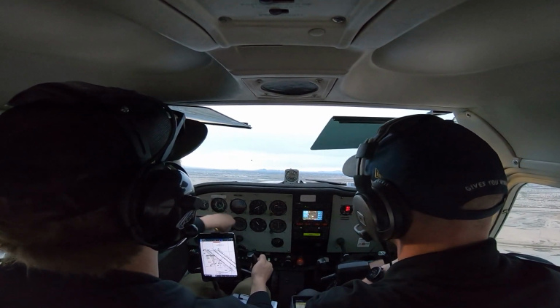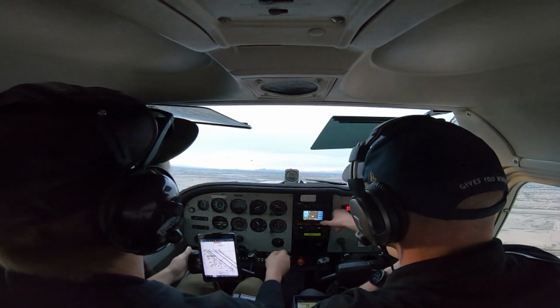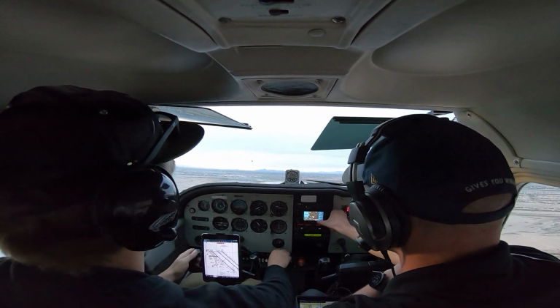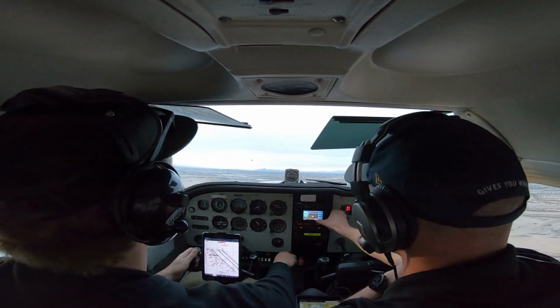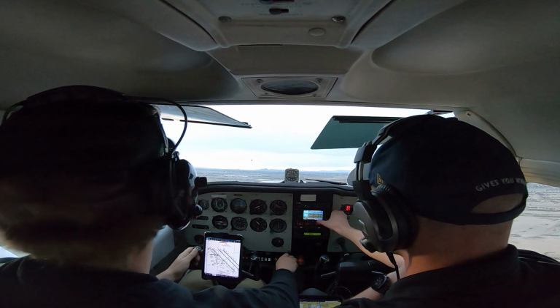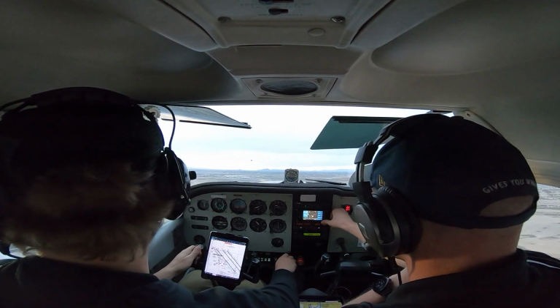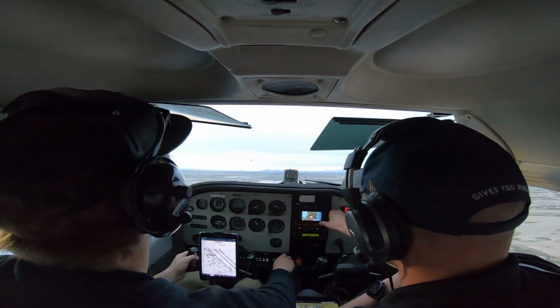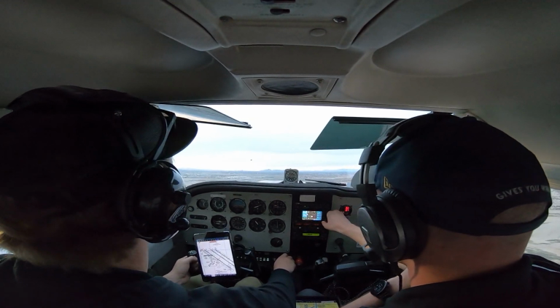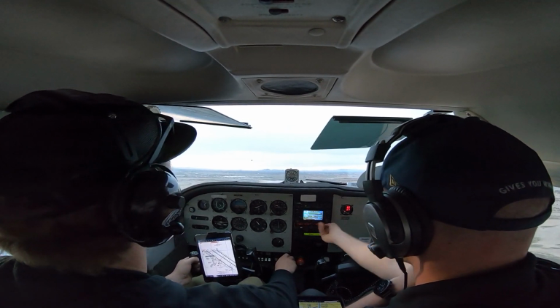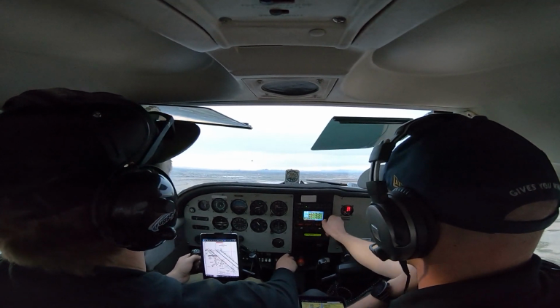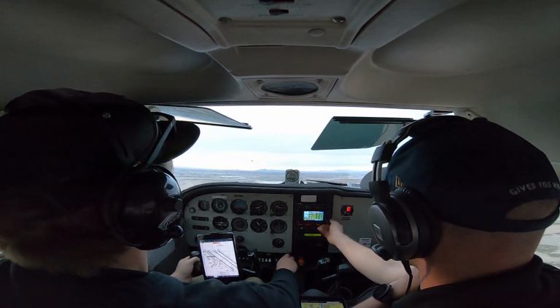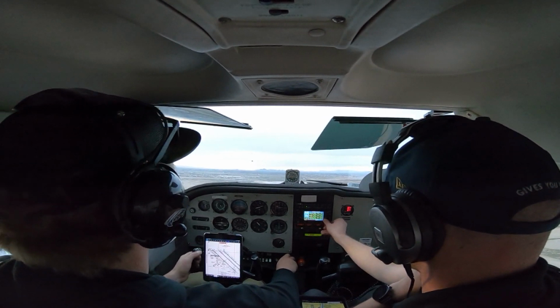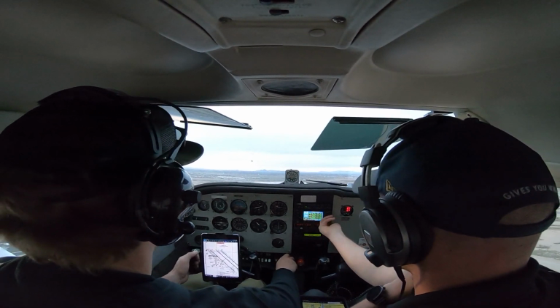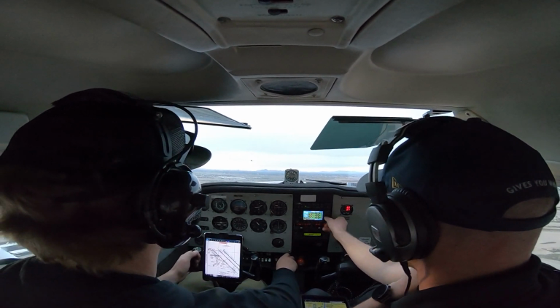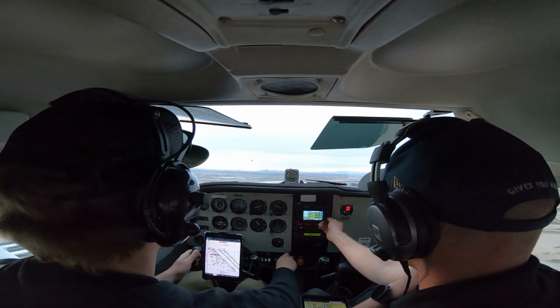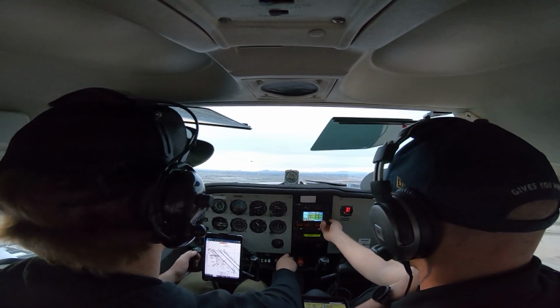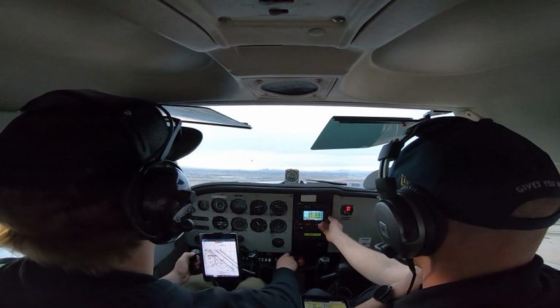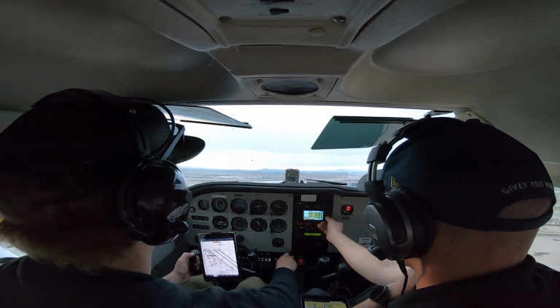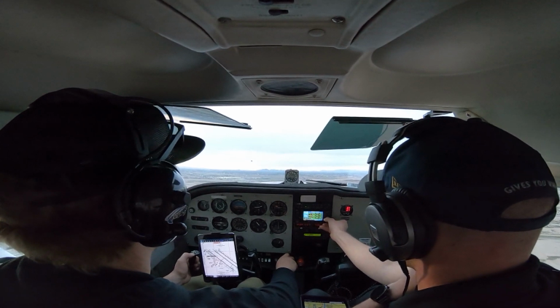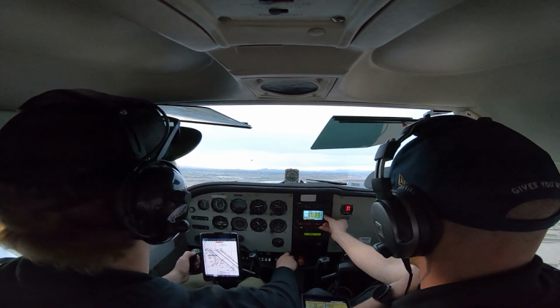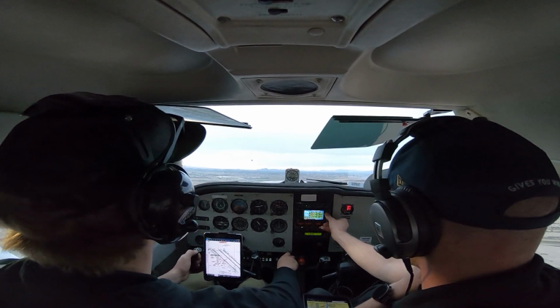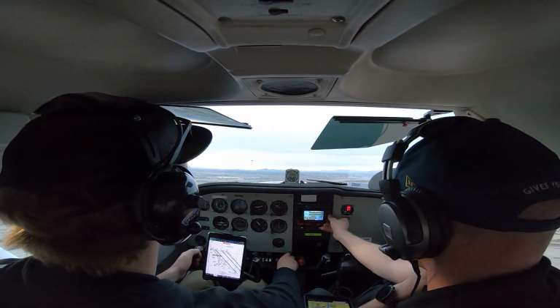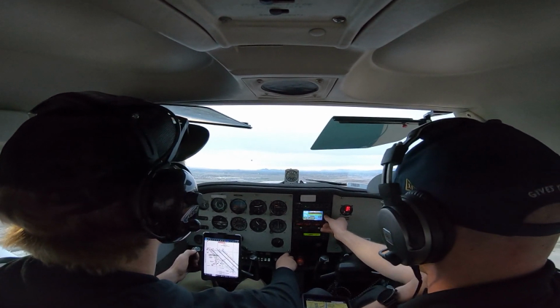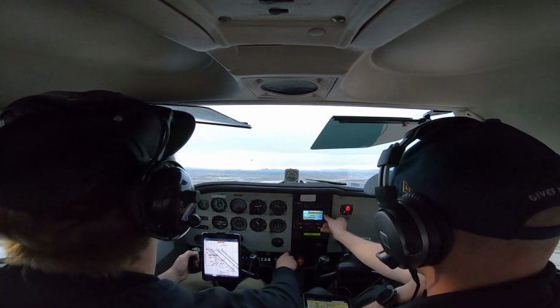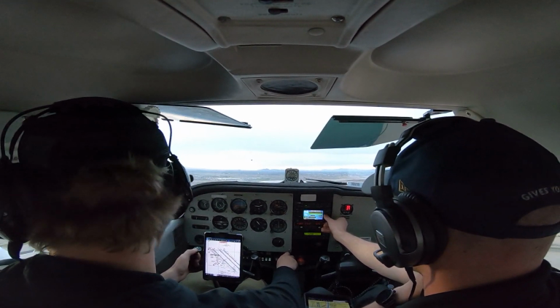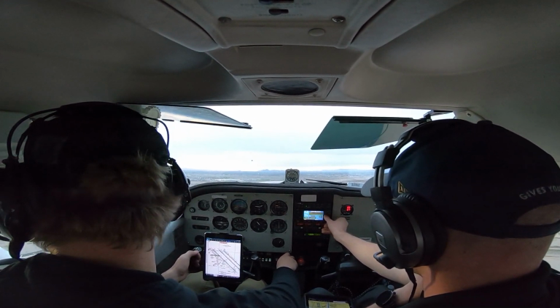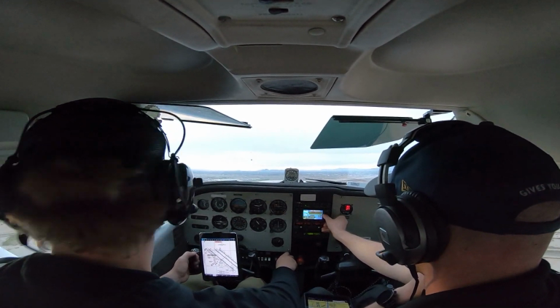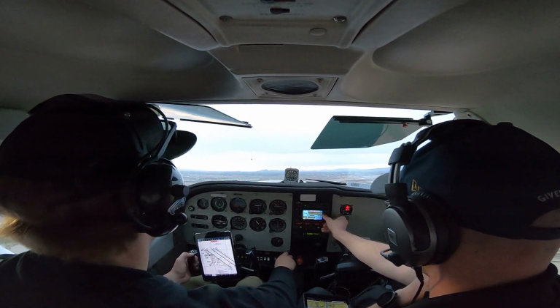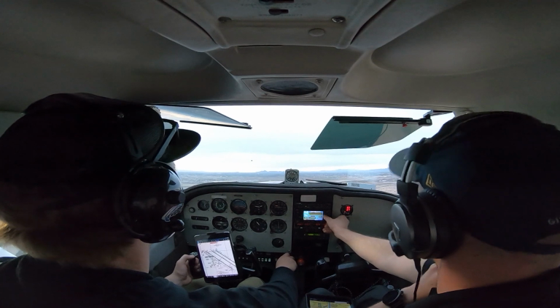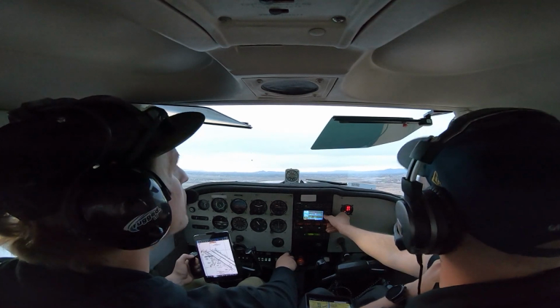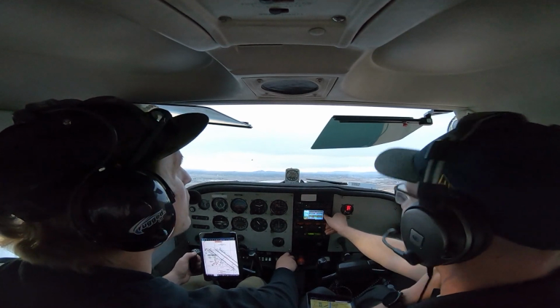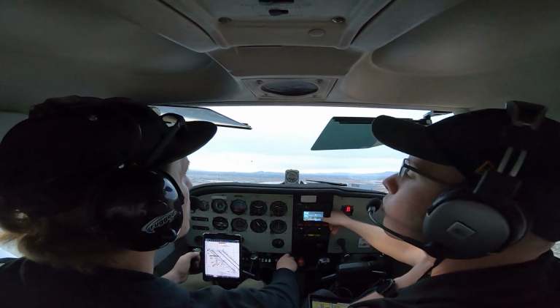2, 6, 531. Astrojet 24 Zulu Delta, turn left at Kilo, hold short of runway 30 left. Left at Kilo and hold short of runway 30 left. 24 Zulu Delta.